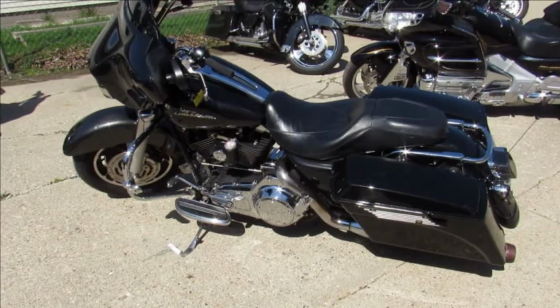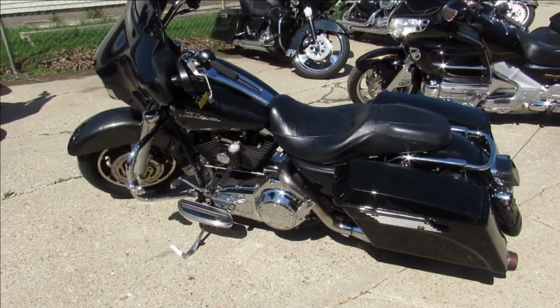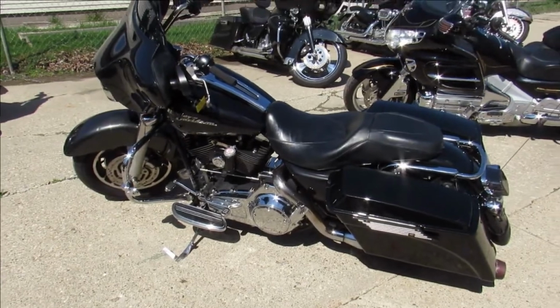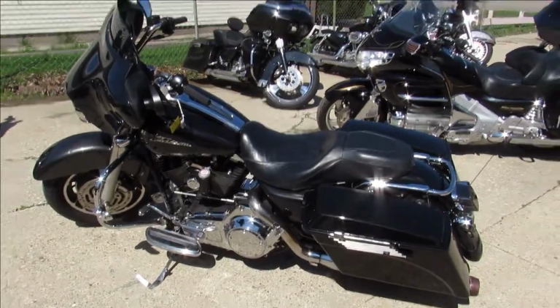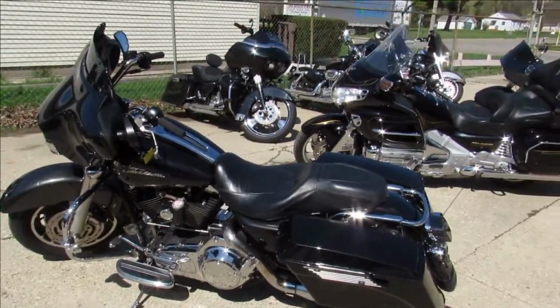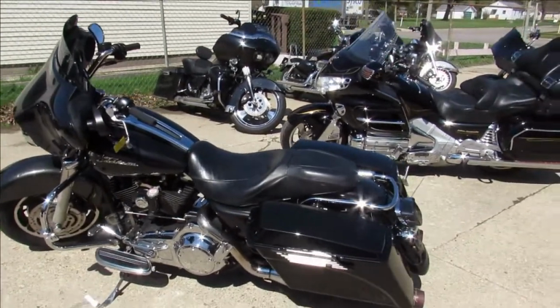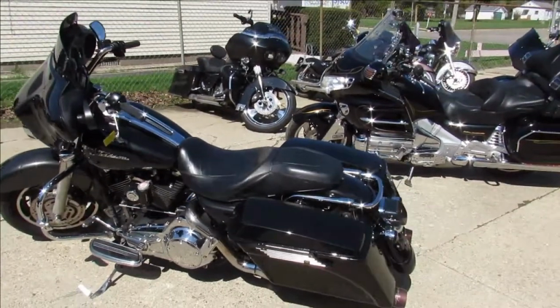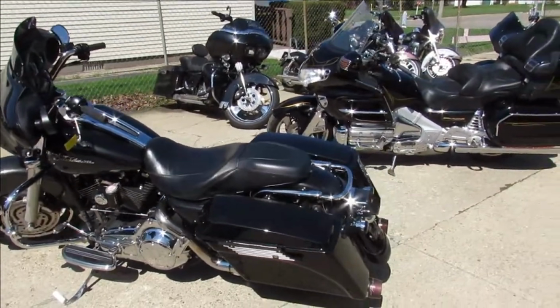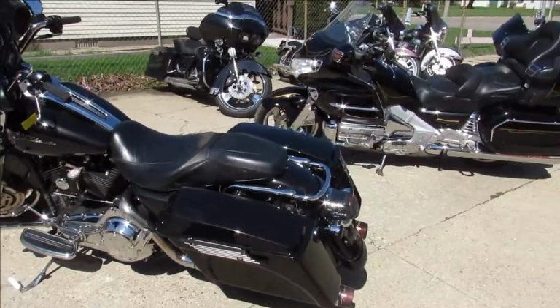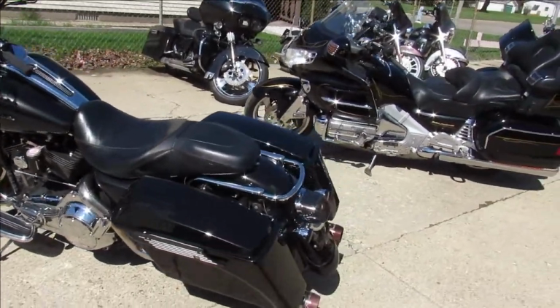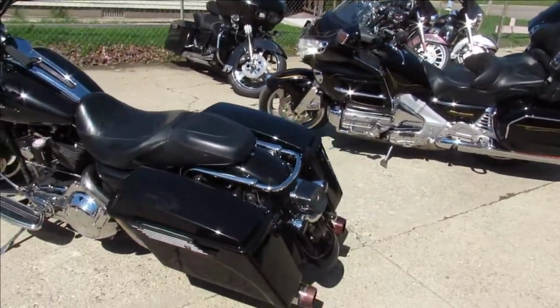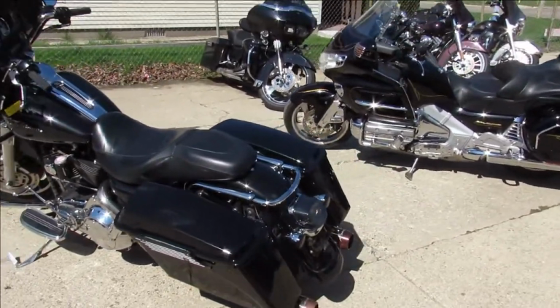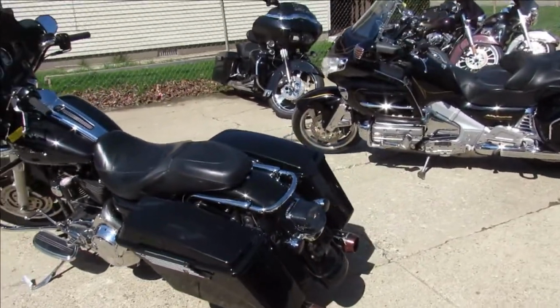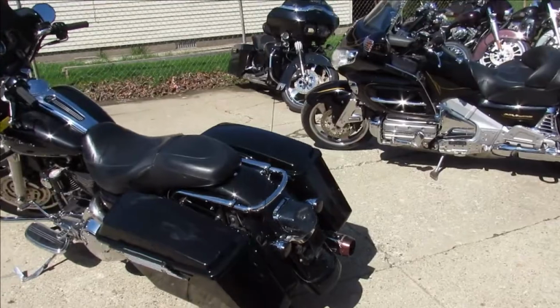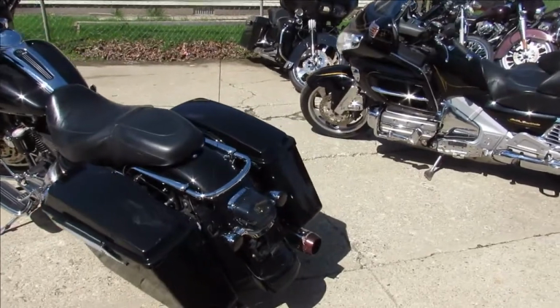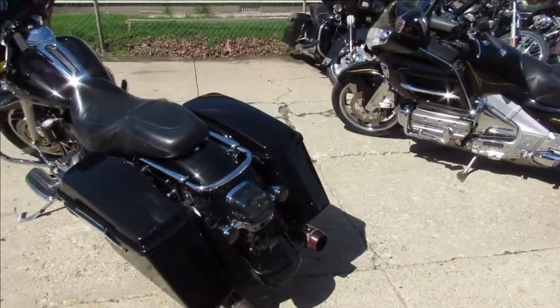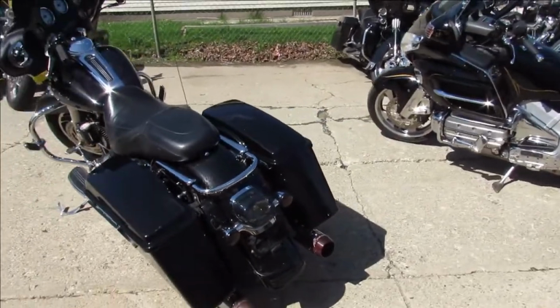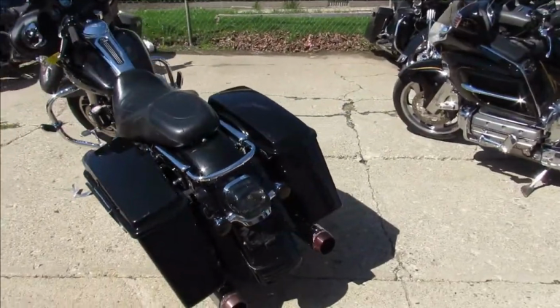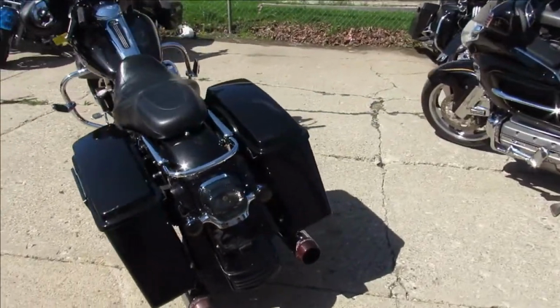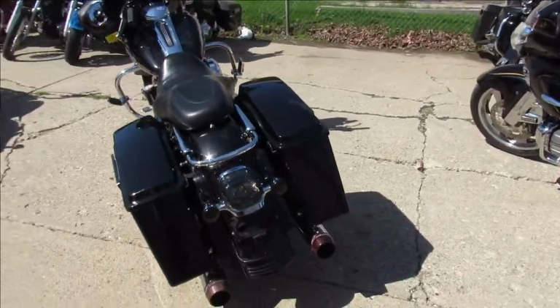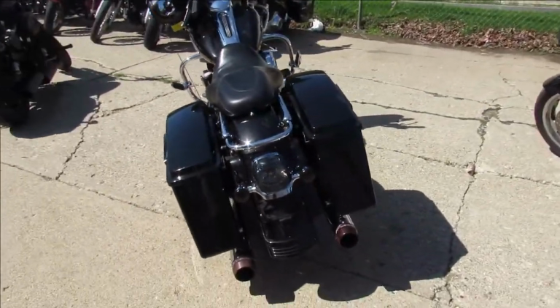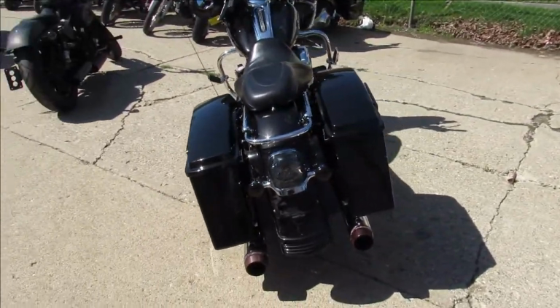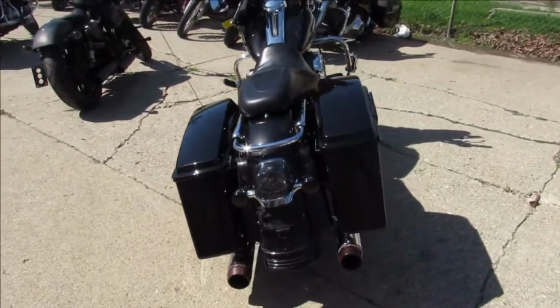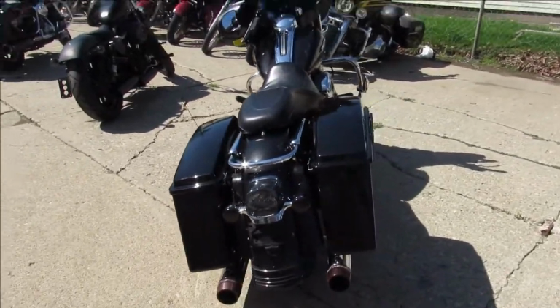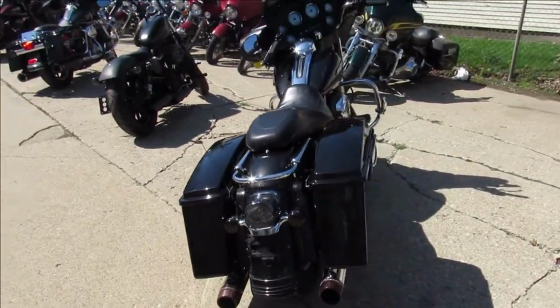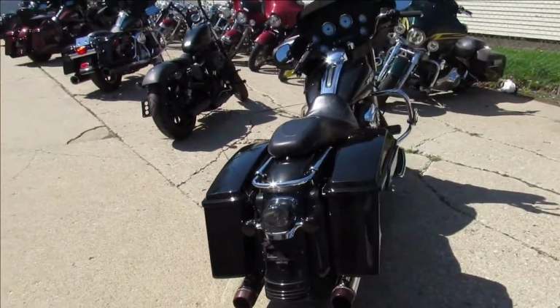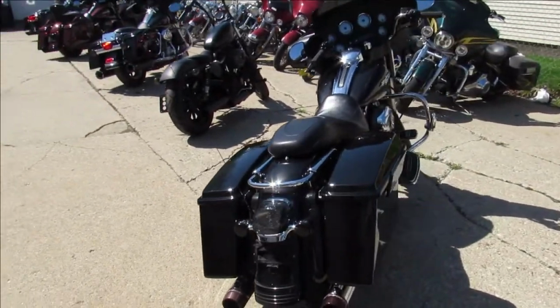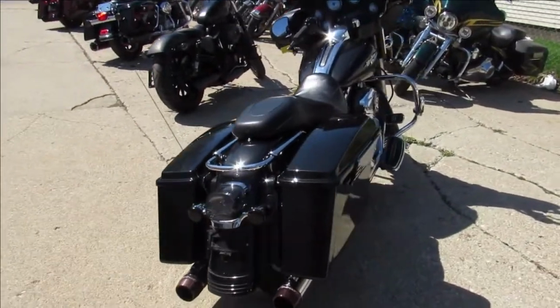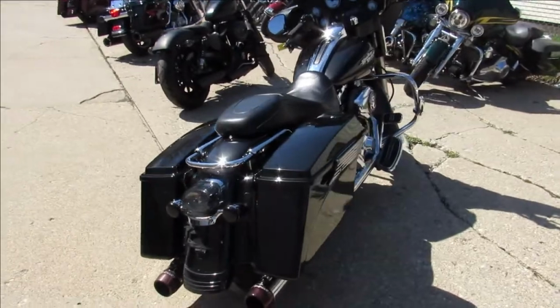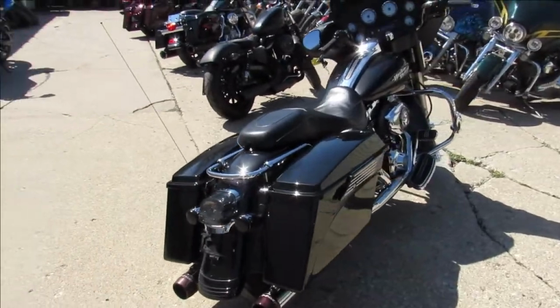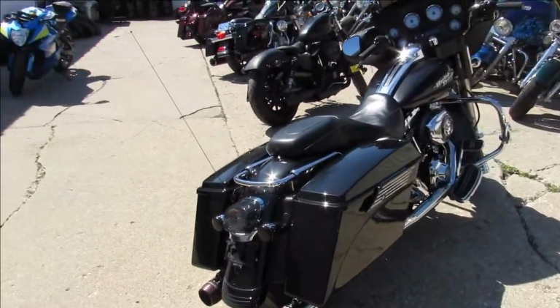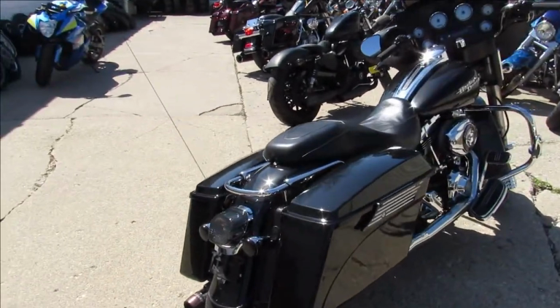Hey, we're doing some videos on our used Harleys. What do you think, Drew? How many used Harleys have we got in here now? About 250, 300? Yeah, 250 to 300 used Harleys. We've got a load of Street Glides — we've got to have 40, 45 Street Glides.